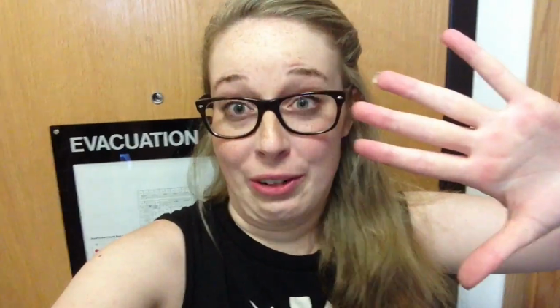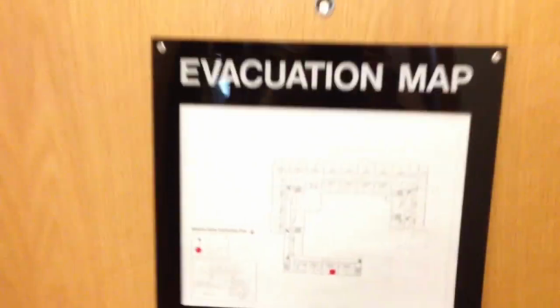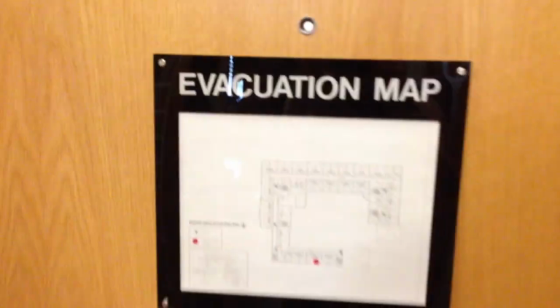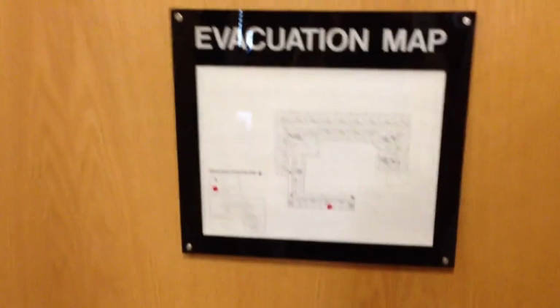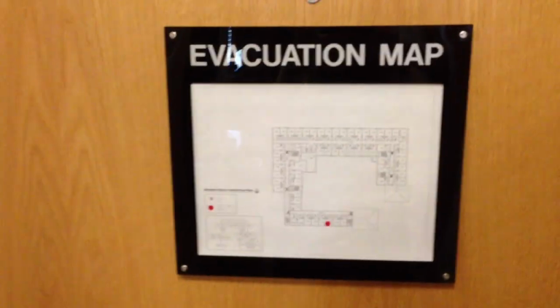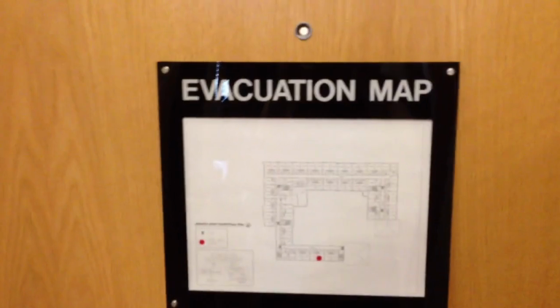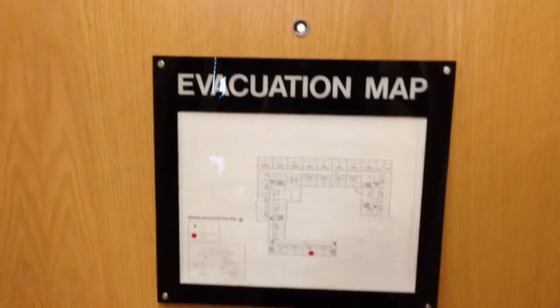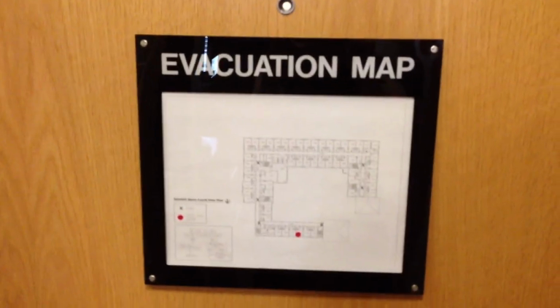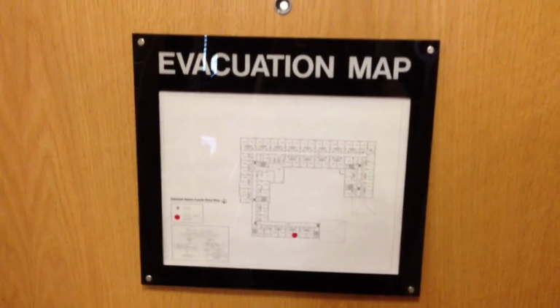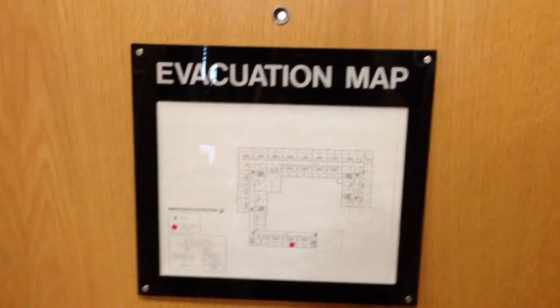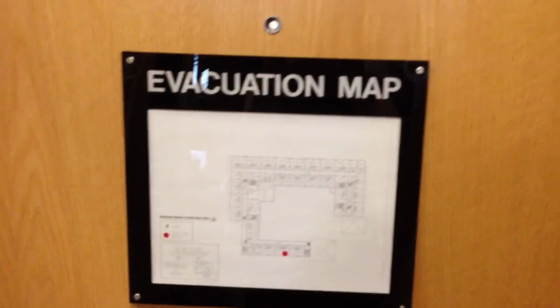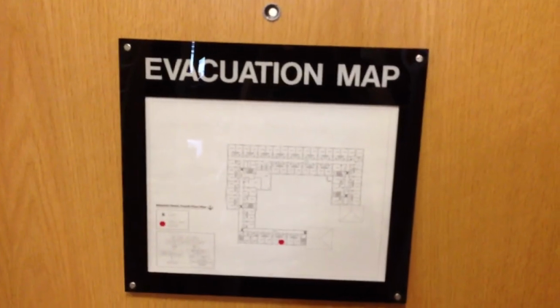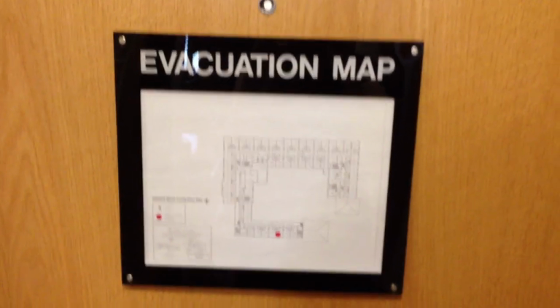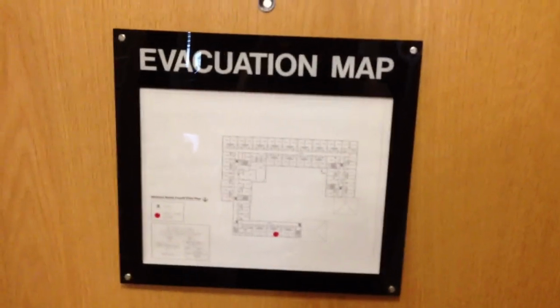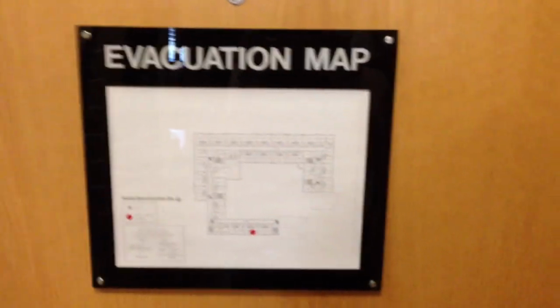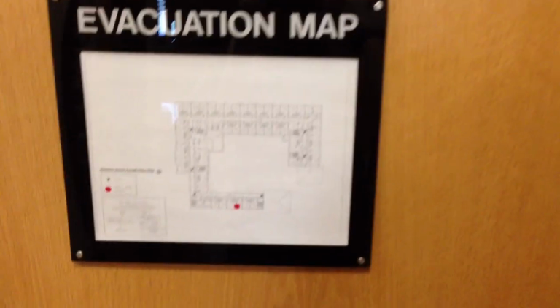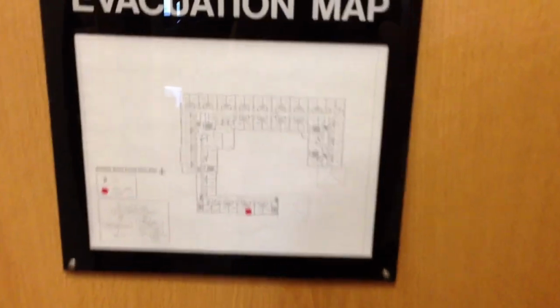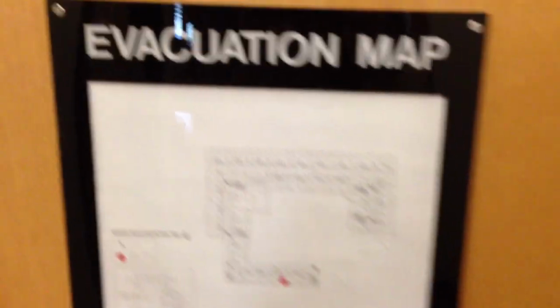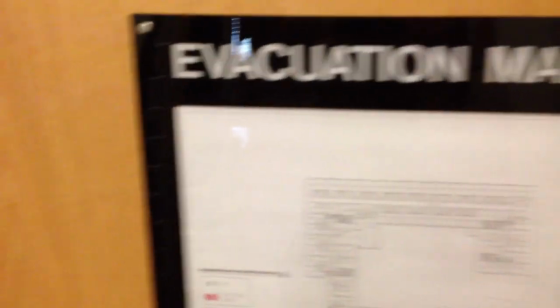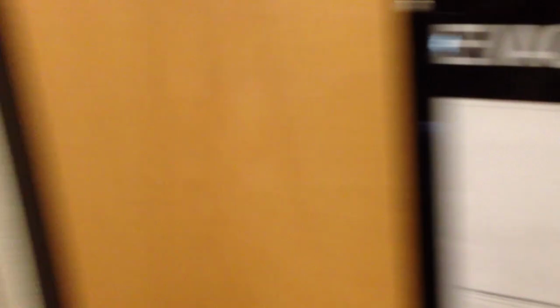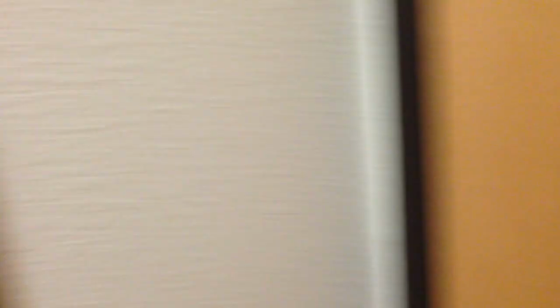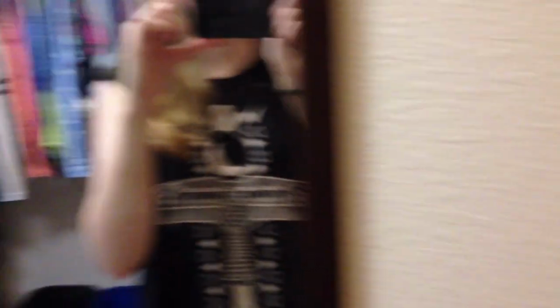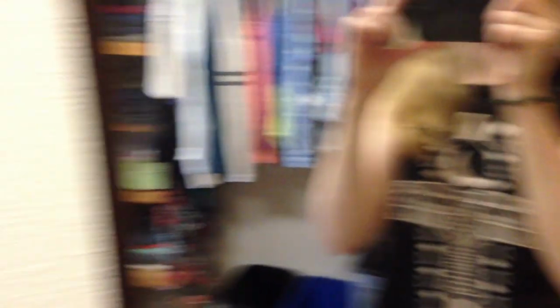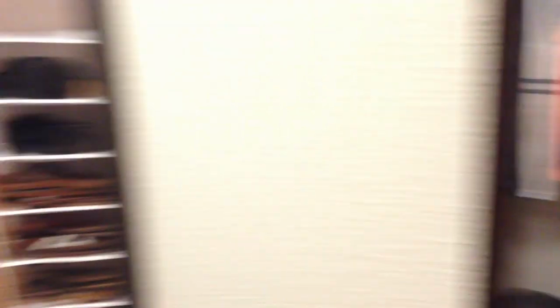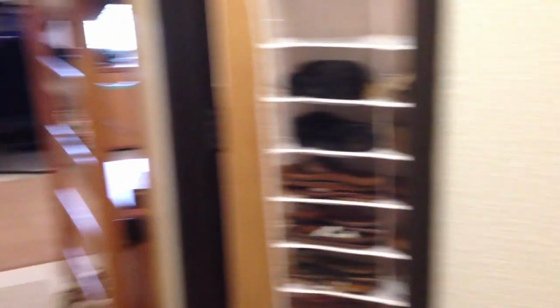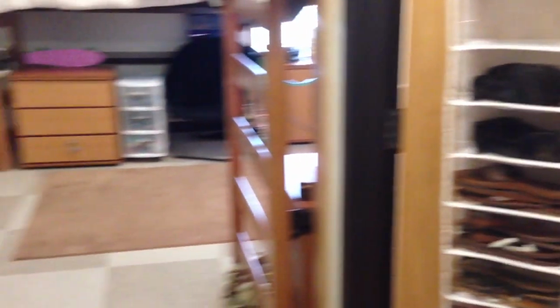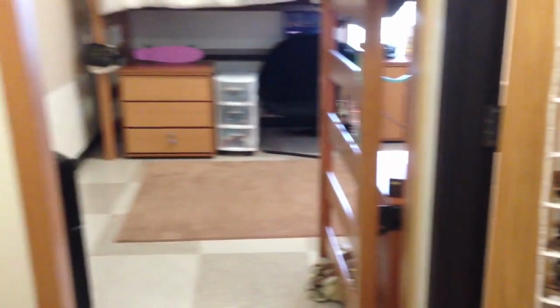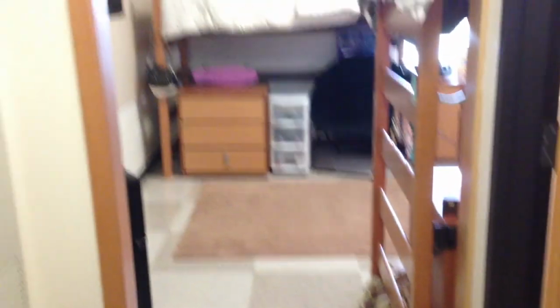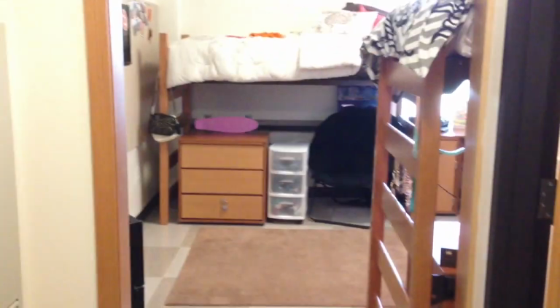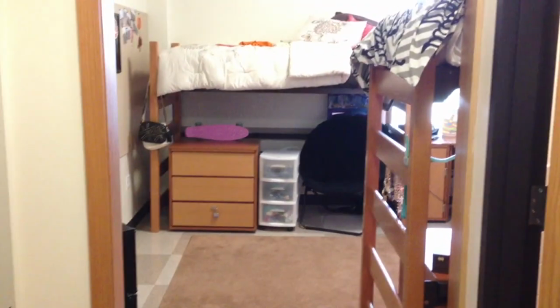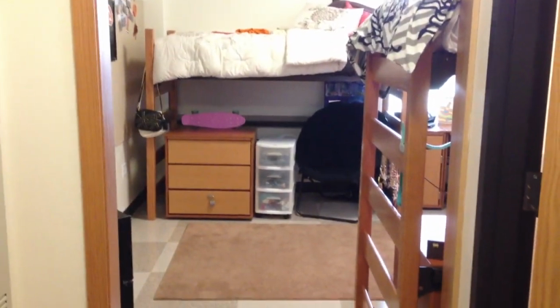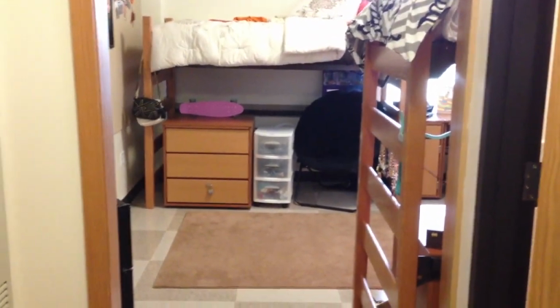So I figured I would start by showing you the evacuation map. And so basically, turning around — there's me in the mirror — this is what it looks like going into my dorm.